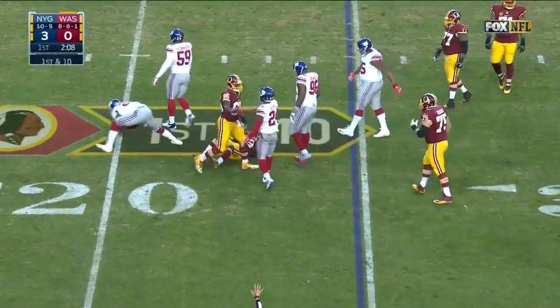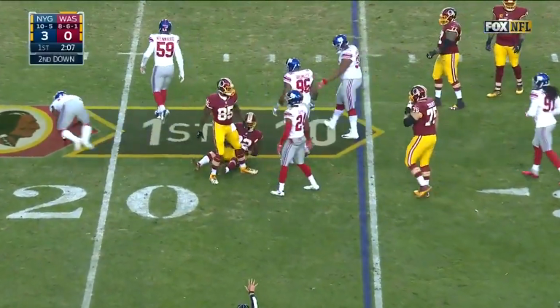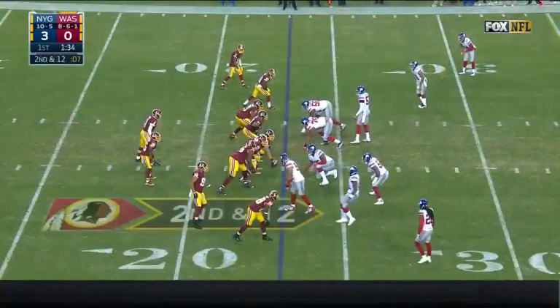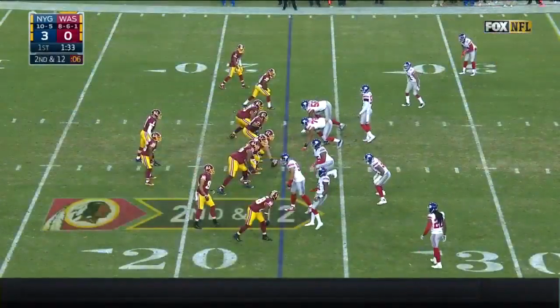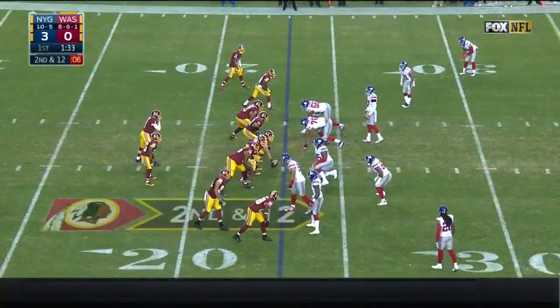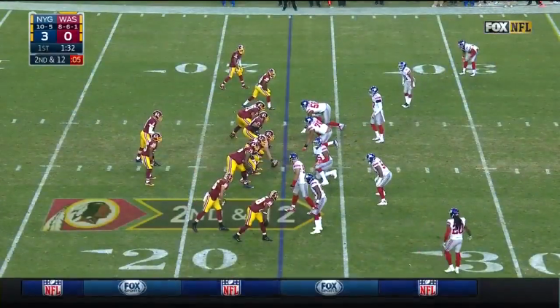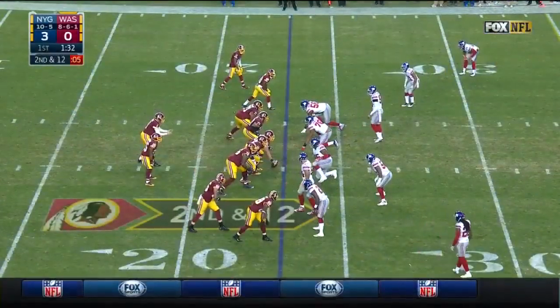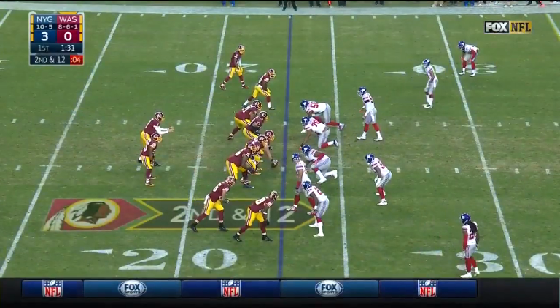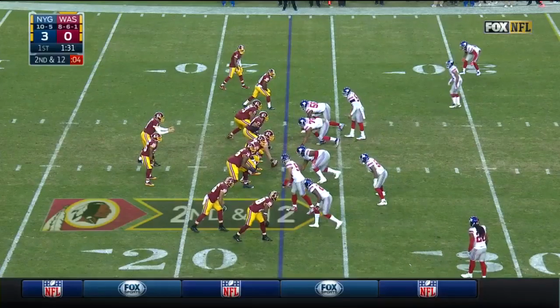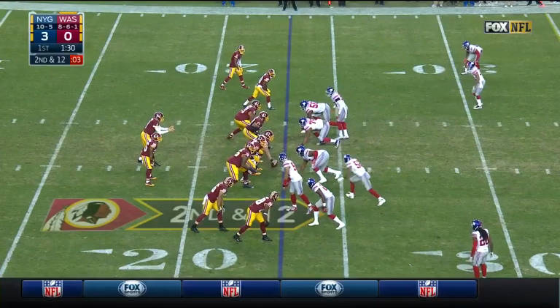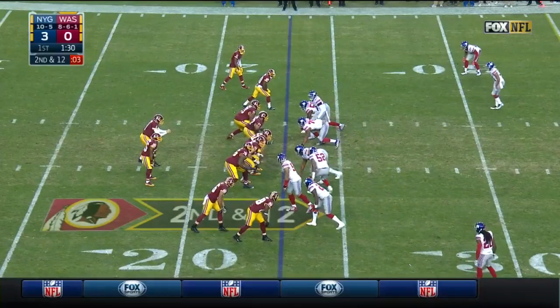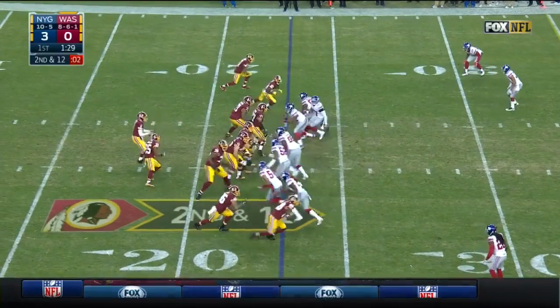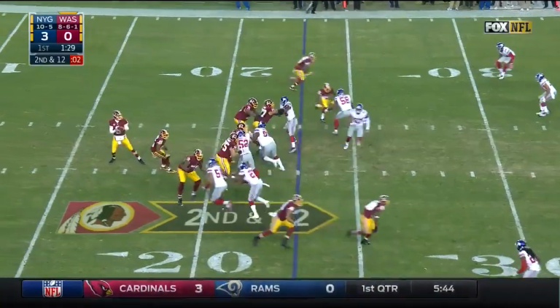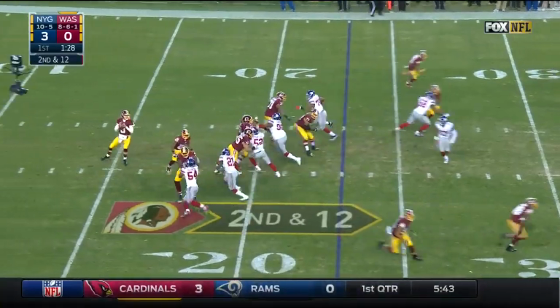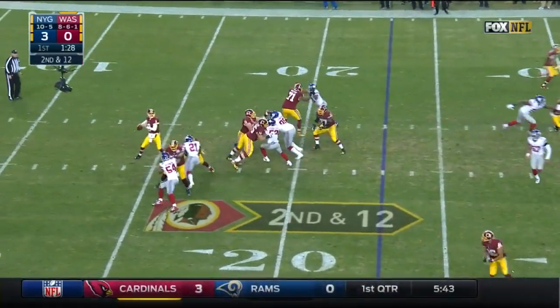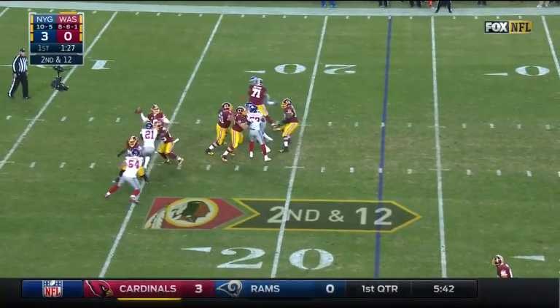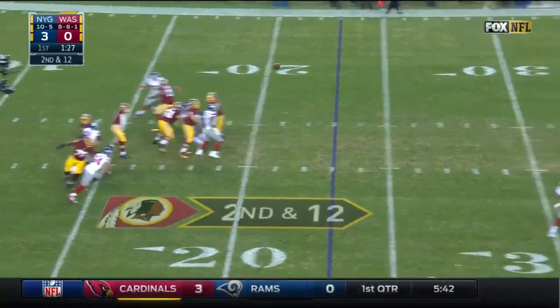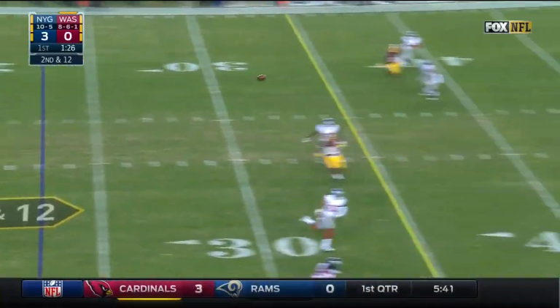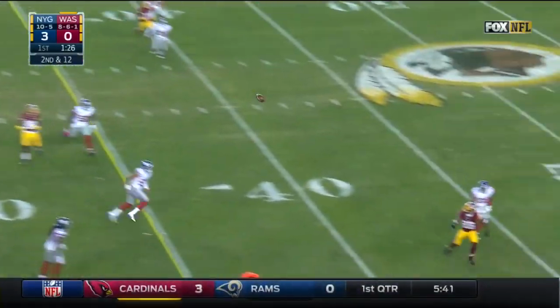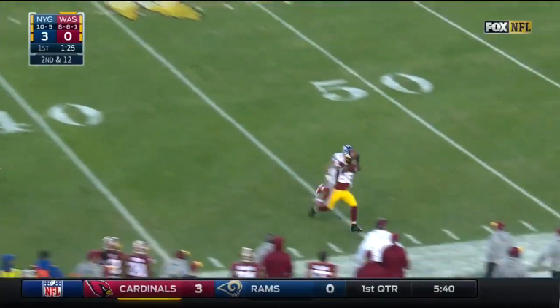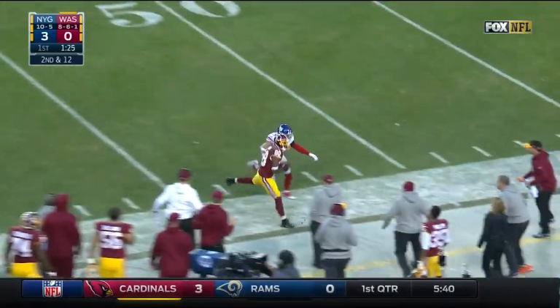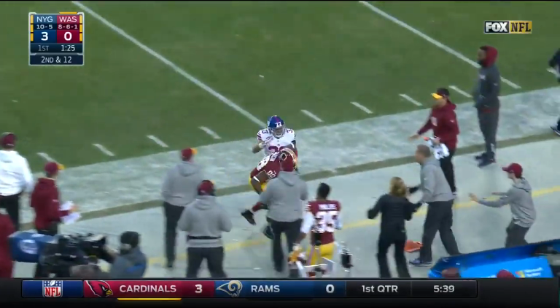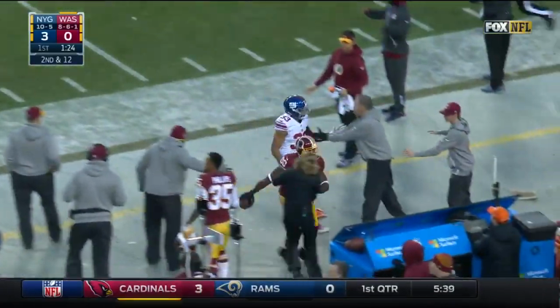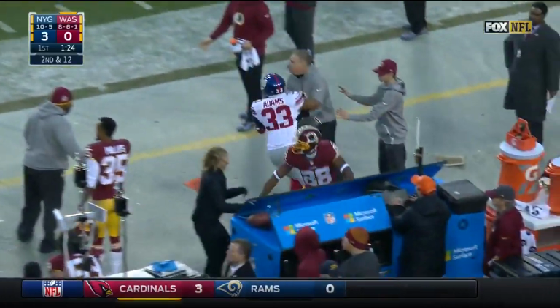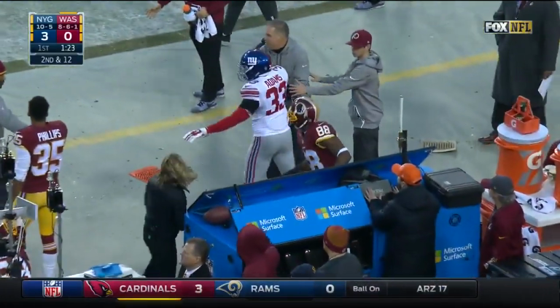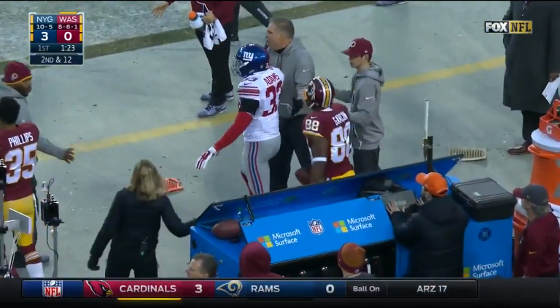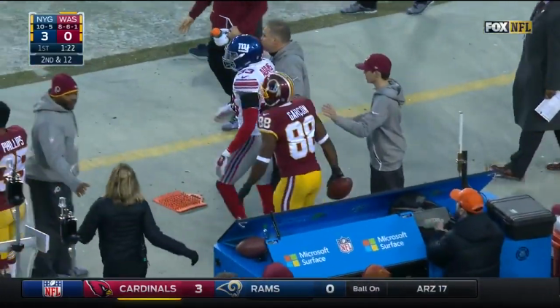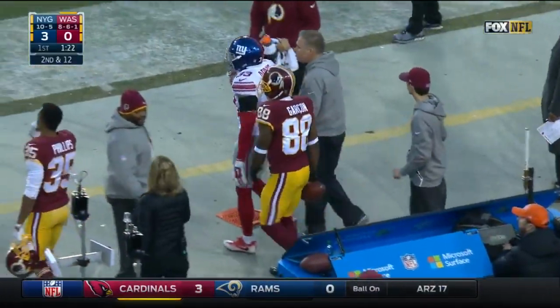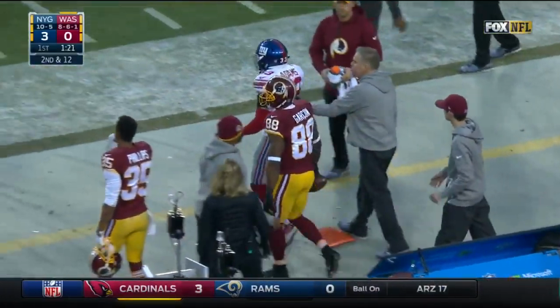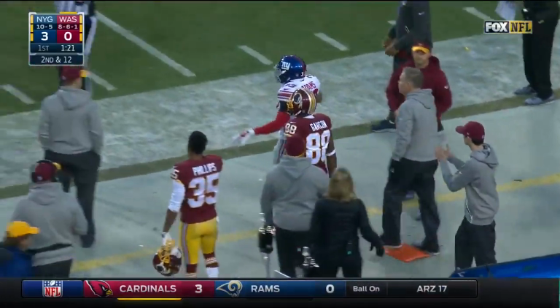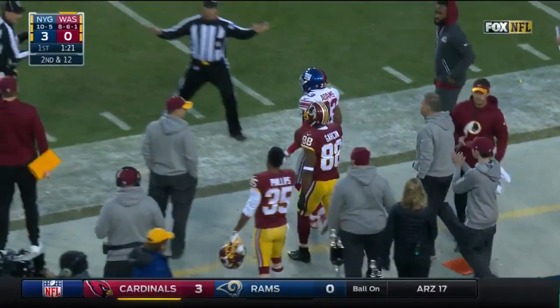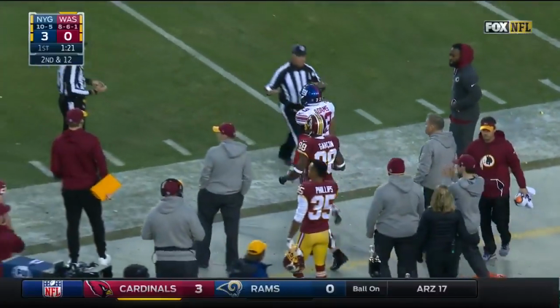Eli Apple. Second down and 12 — Cousins throws, has a man, Garcon. Did he get both feet down? The officials look at each other and say he did.